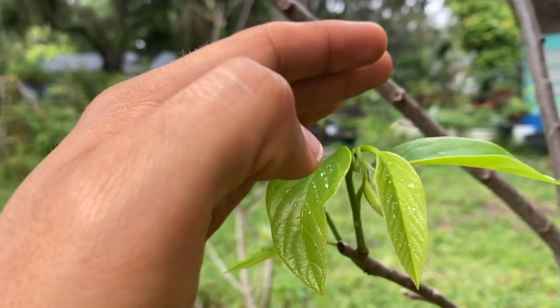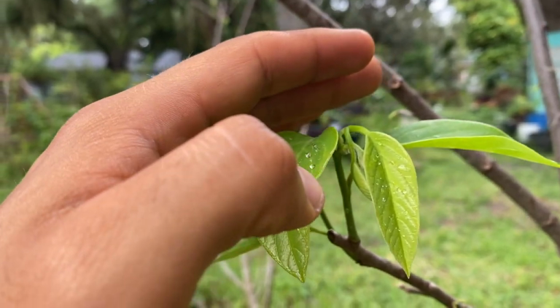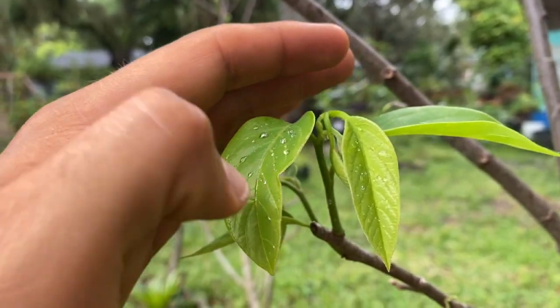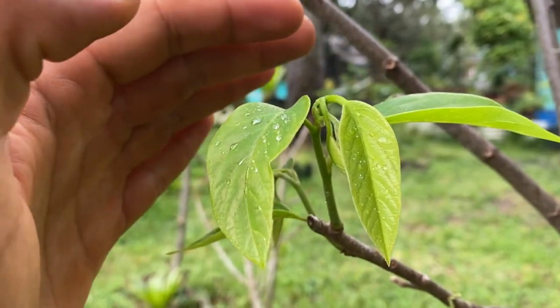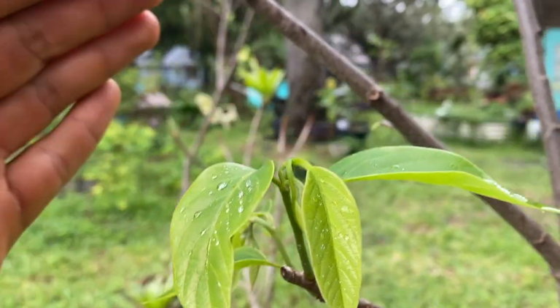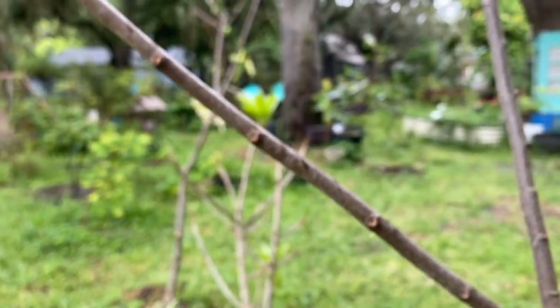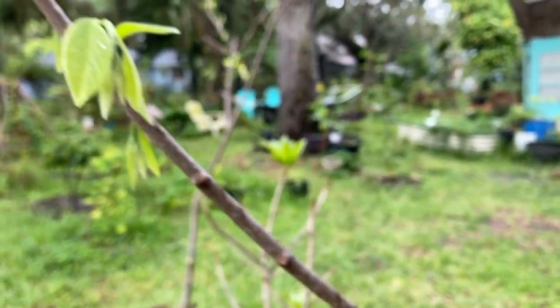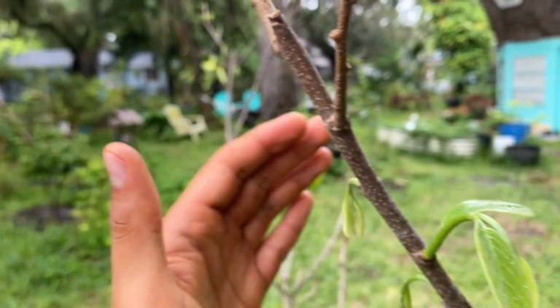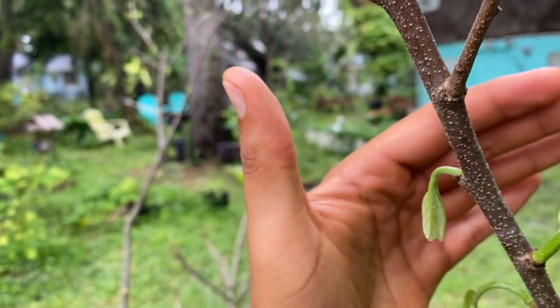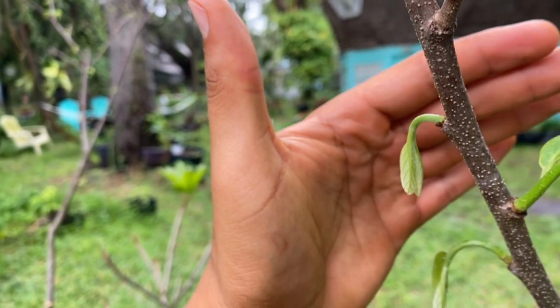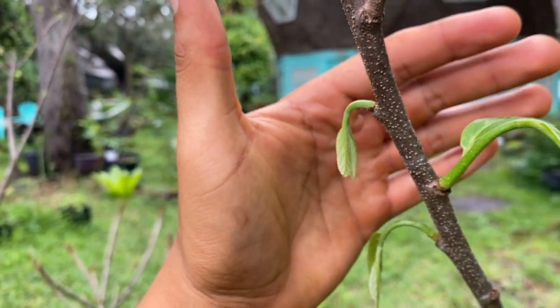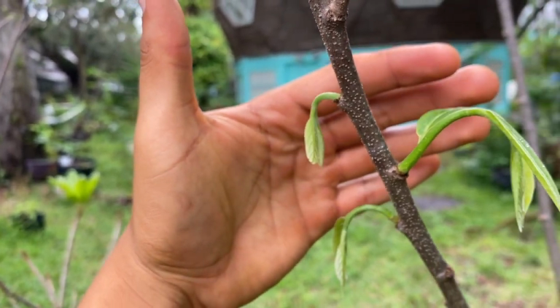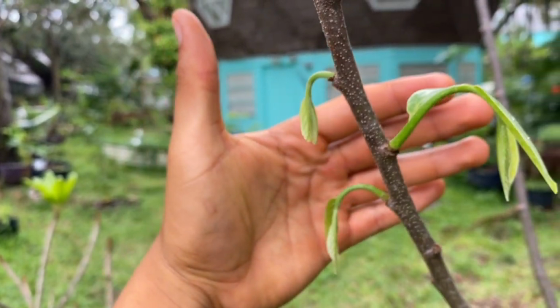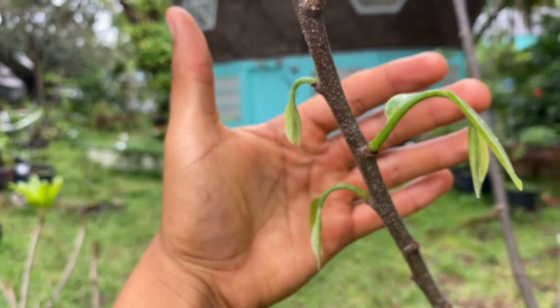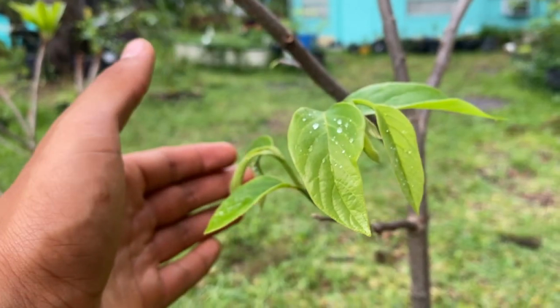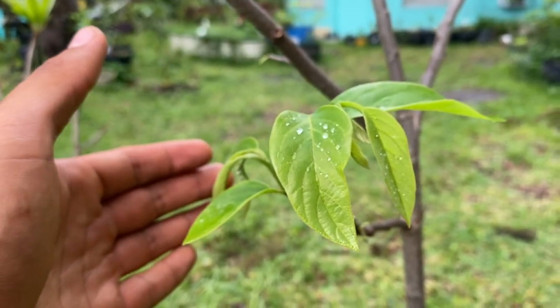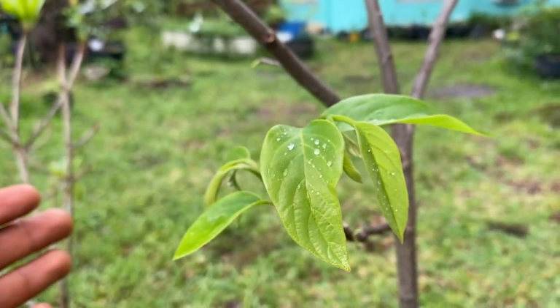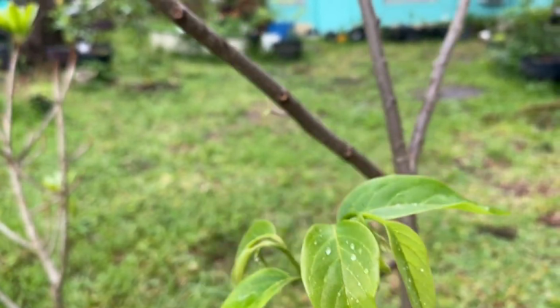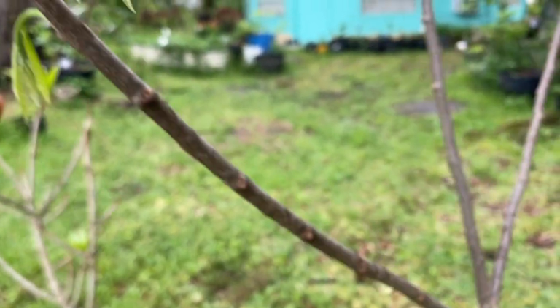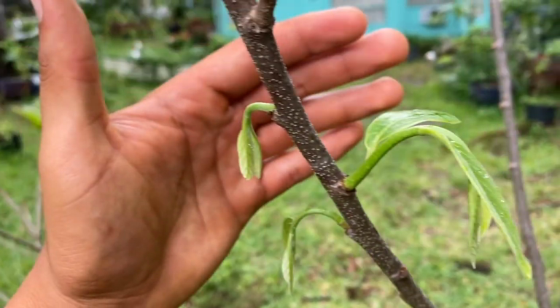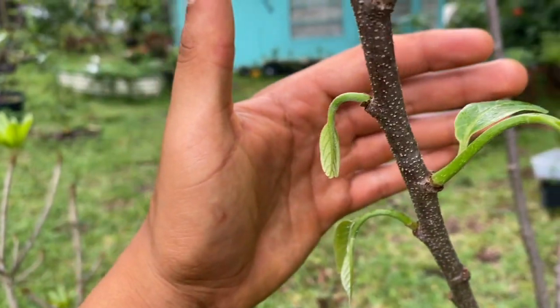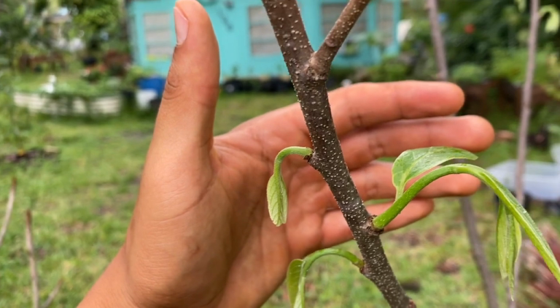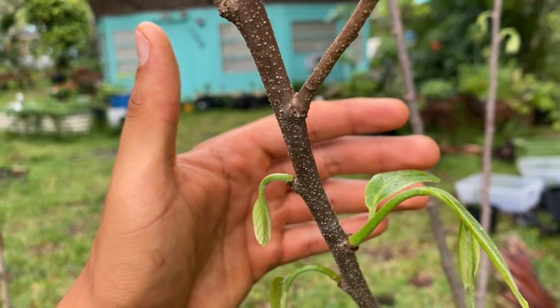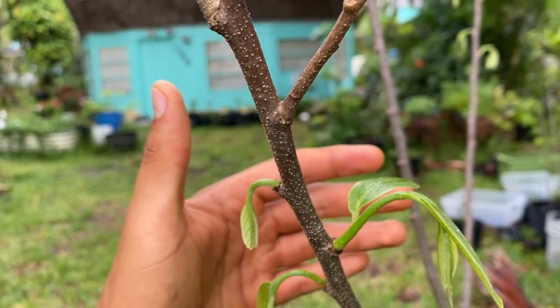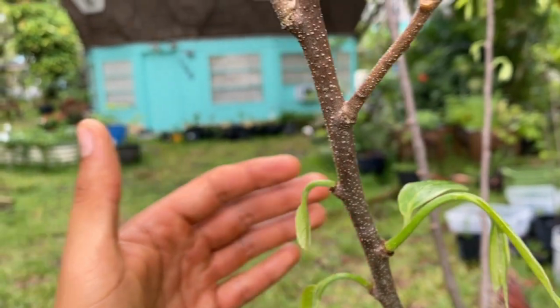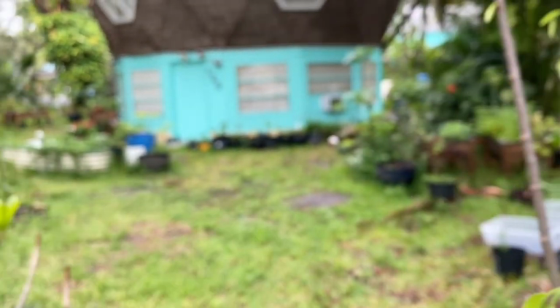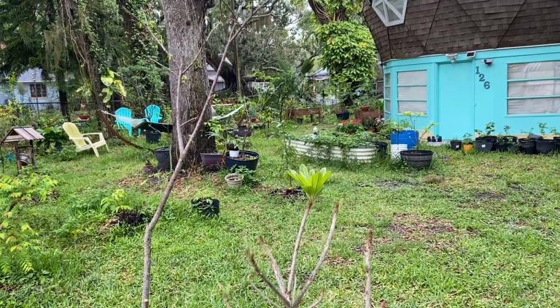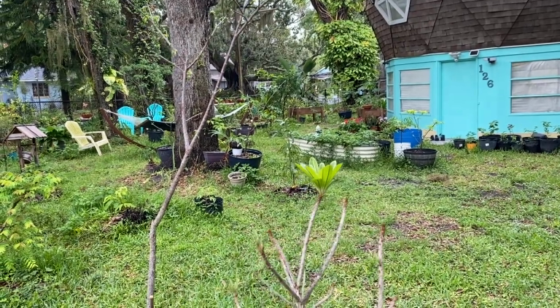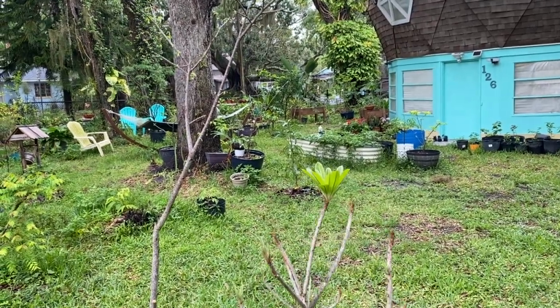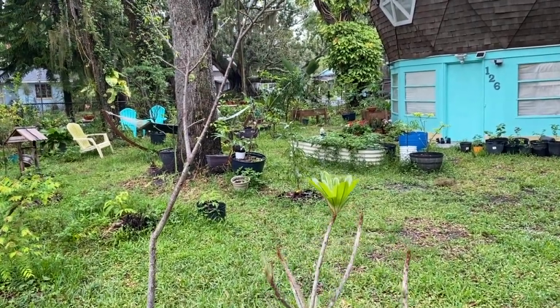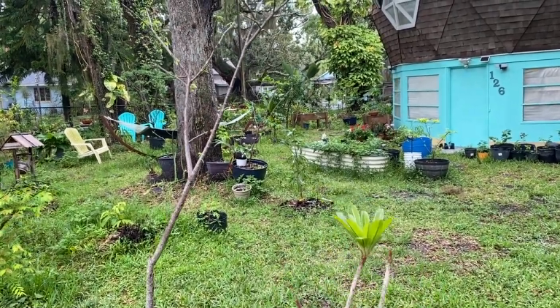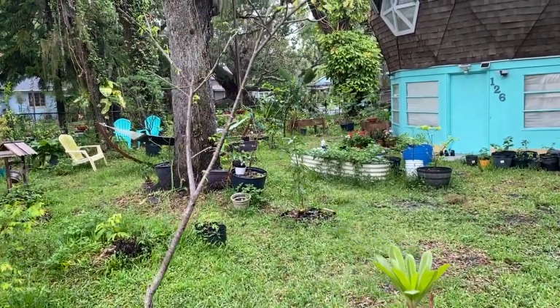Right now this is currently the best time to graft anonas — when they start to push out and wake up from dormancy. I actually did graft this cherry ladder onto both anona reticulata and anona squamosa, so we're going to check out where we grafted the cherry ladder.